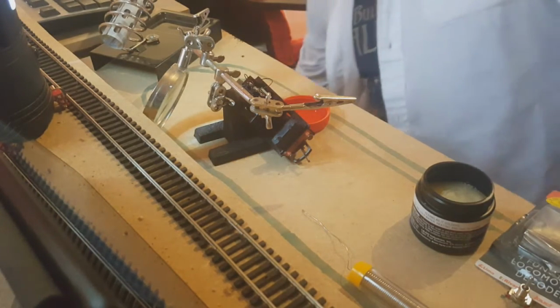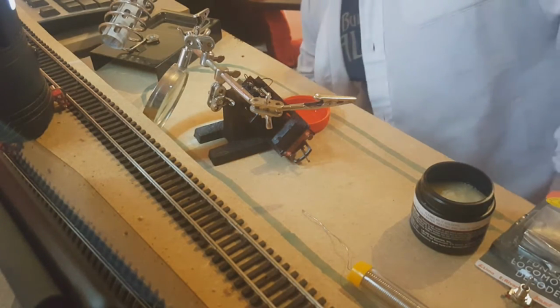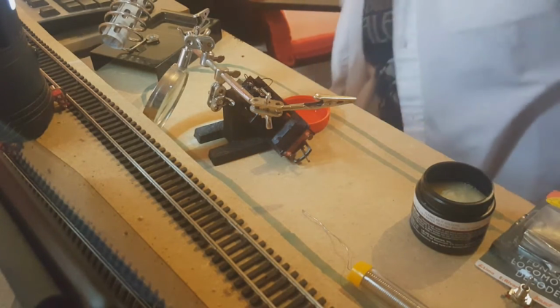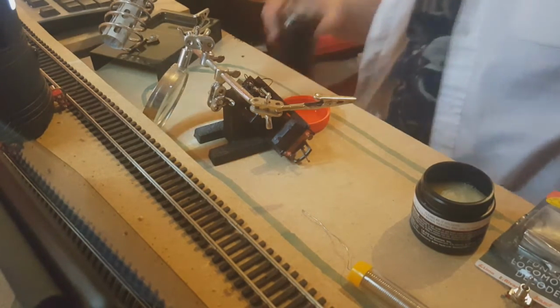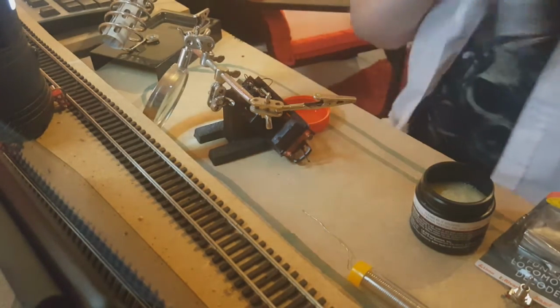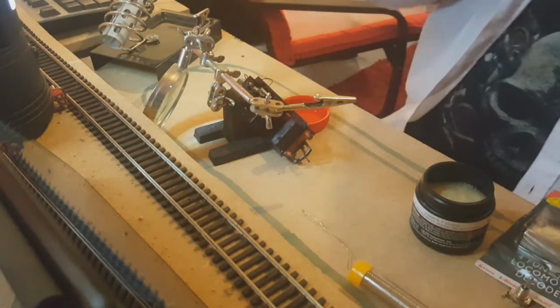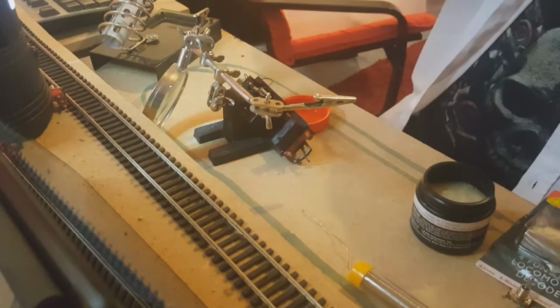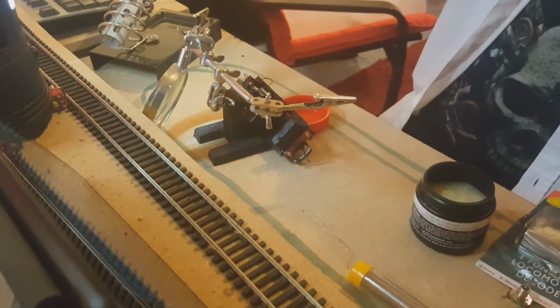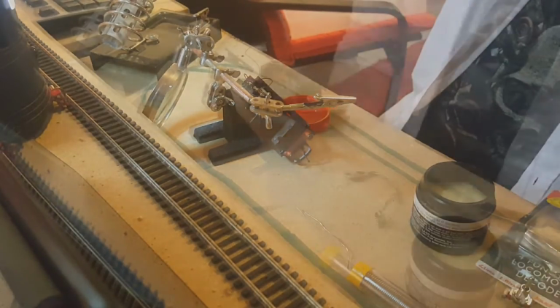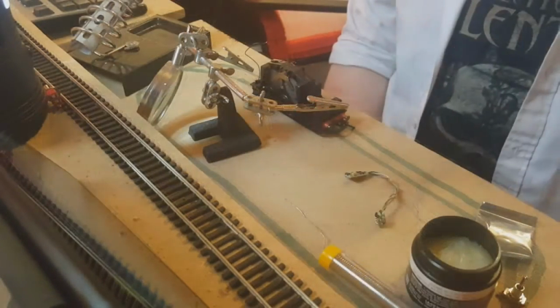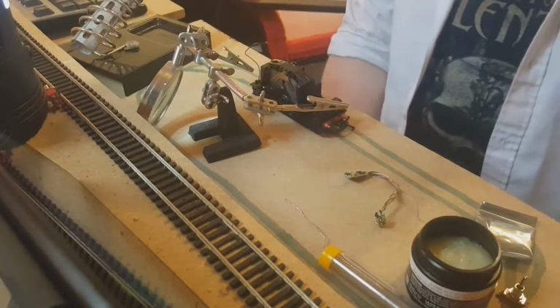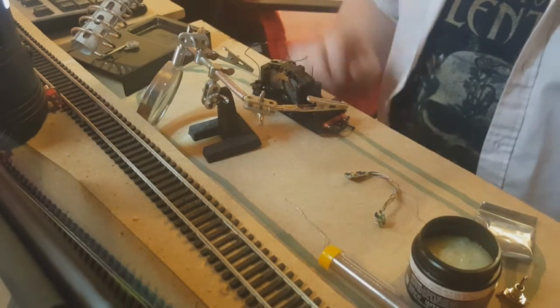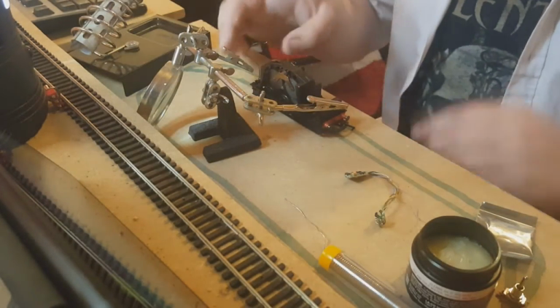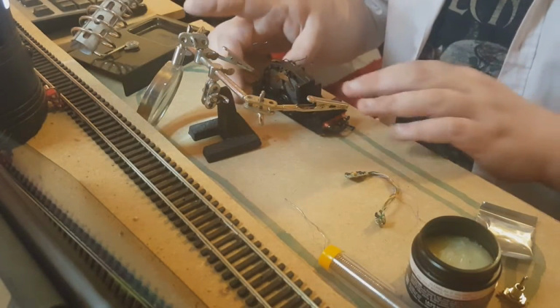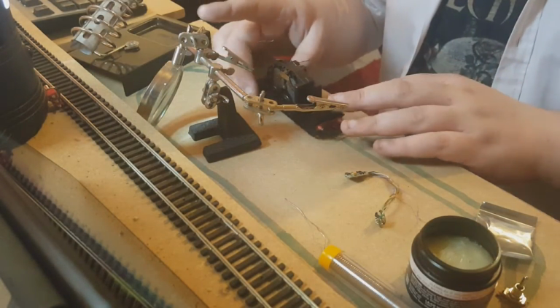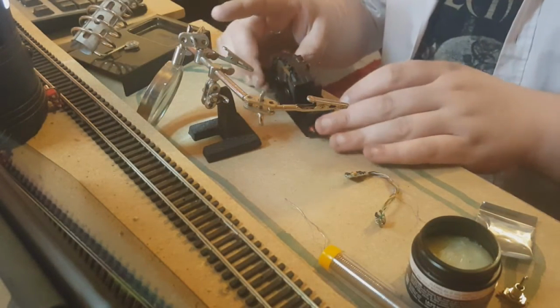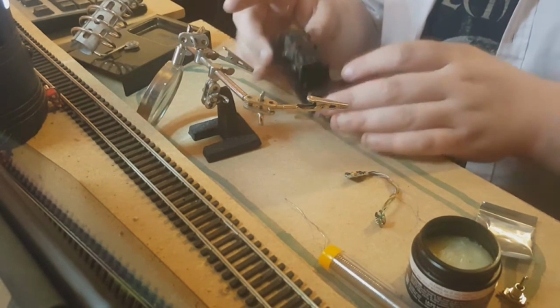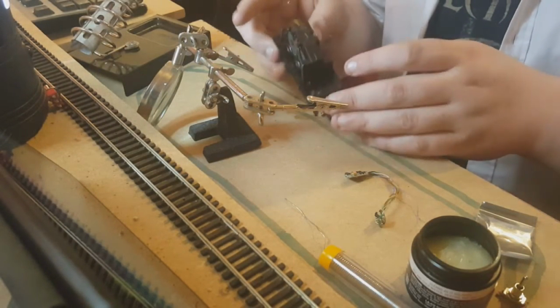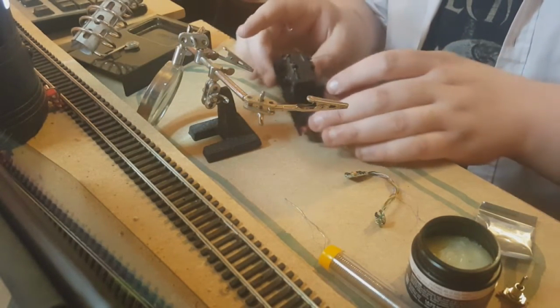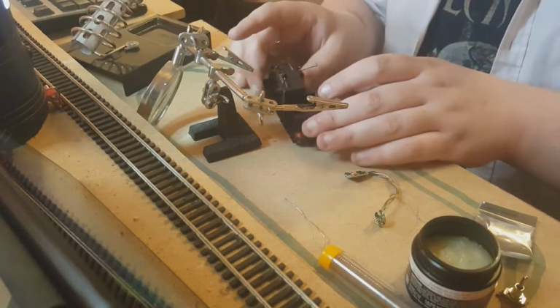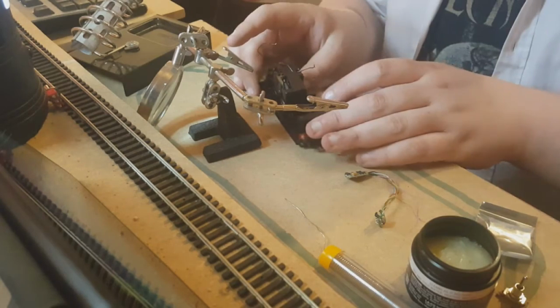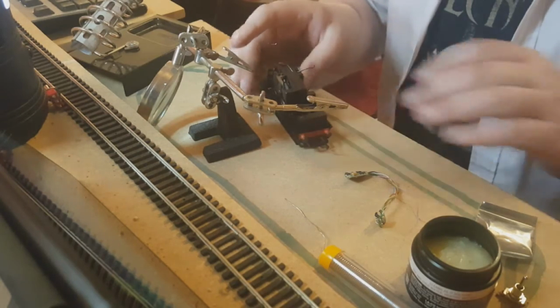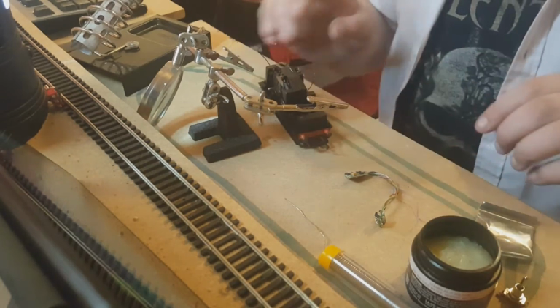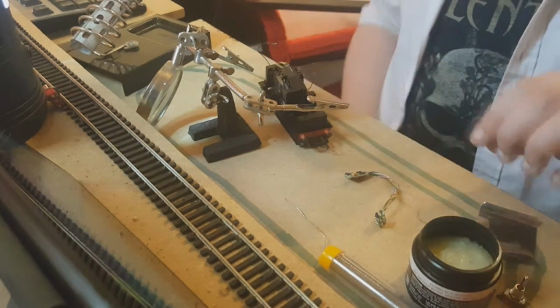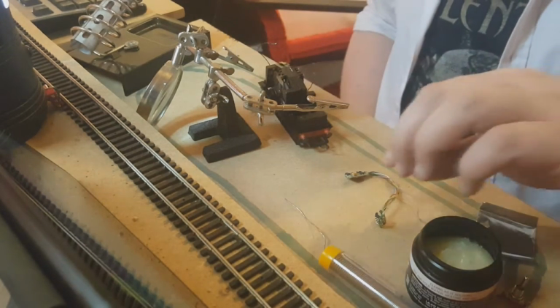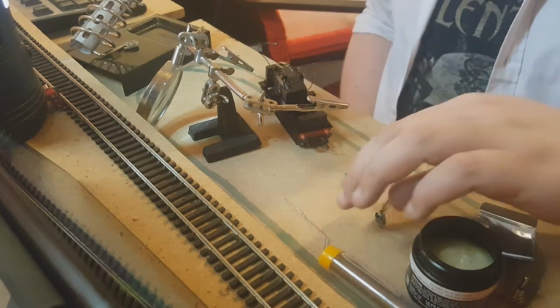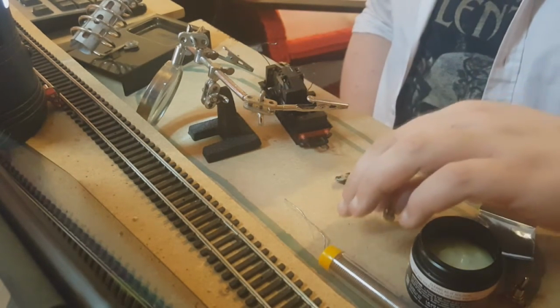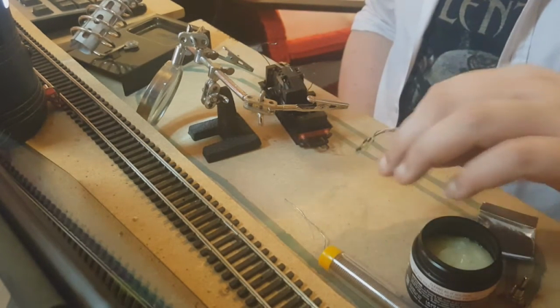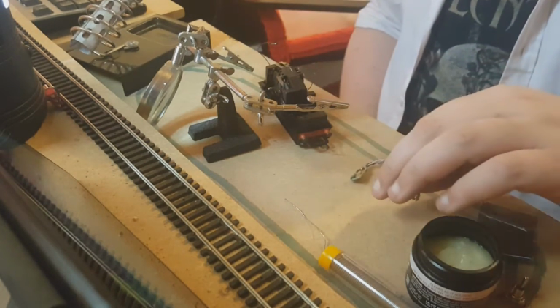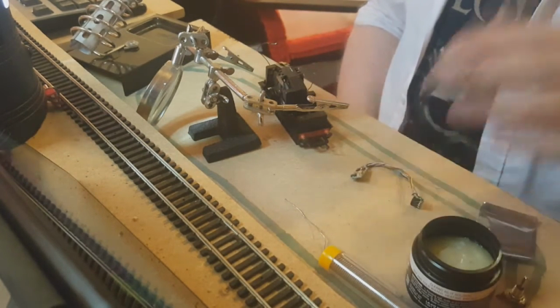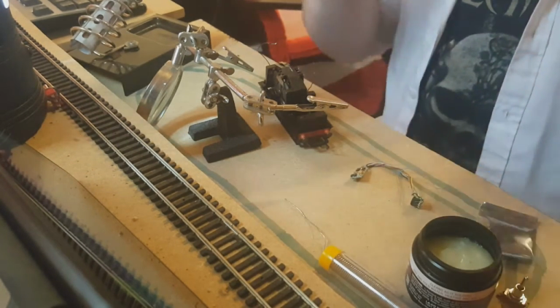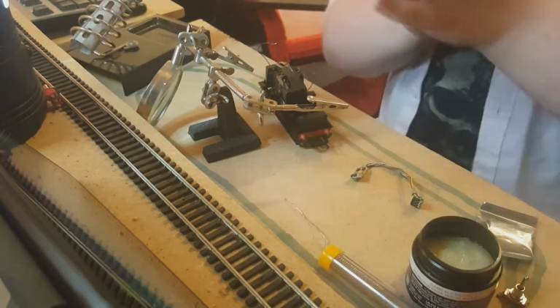Right, let's crack on. We have the decoder out of the packaging, giving a nice little clap with our hands so that we don't cause any static damage to it.